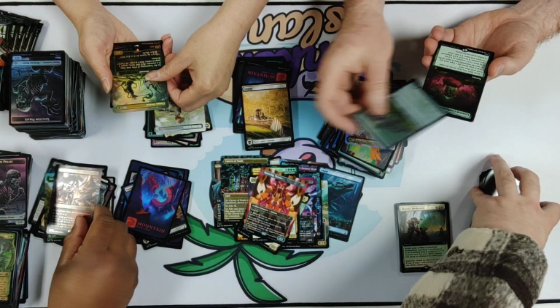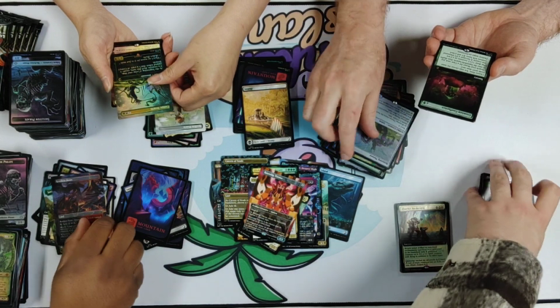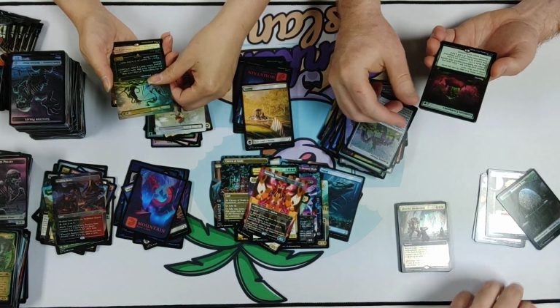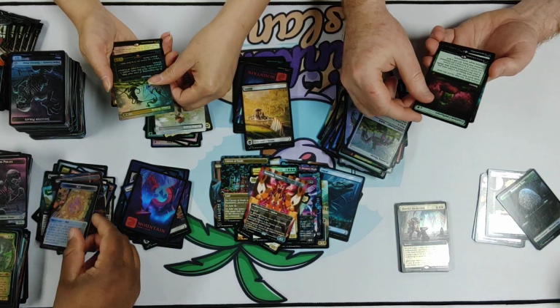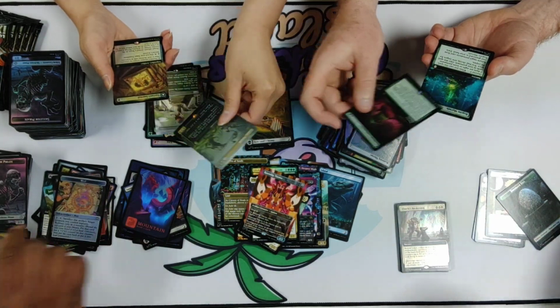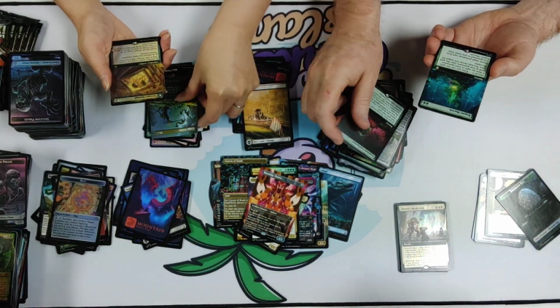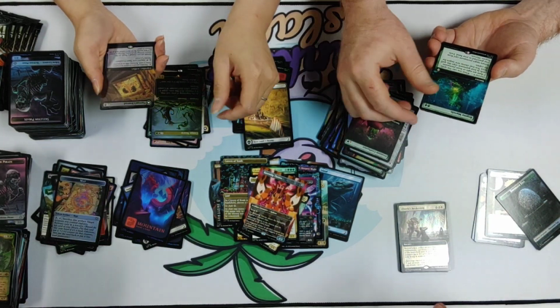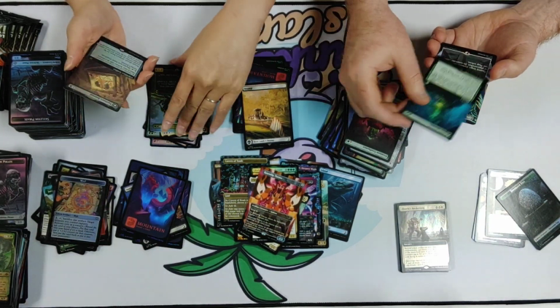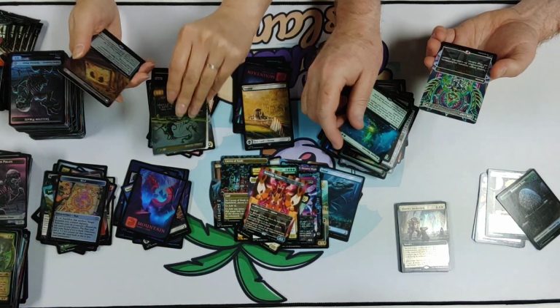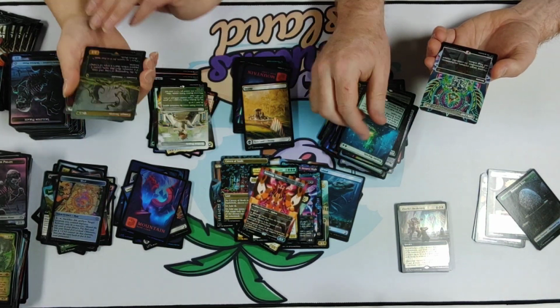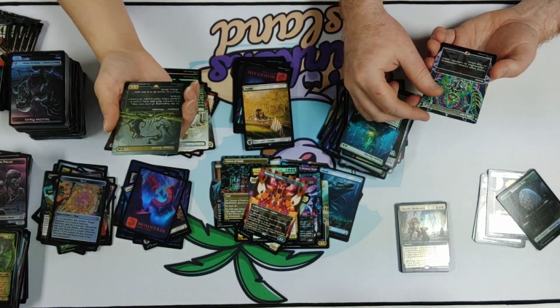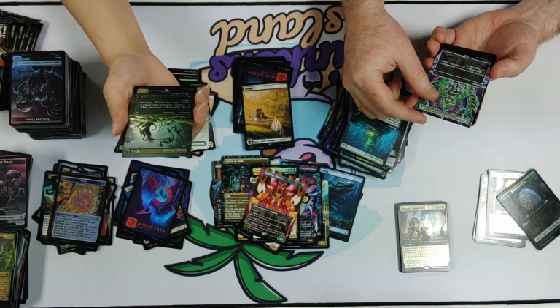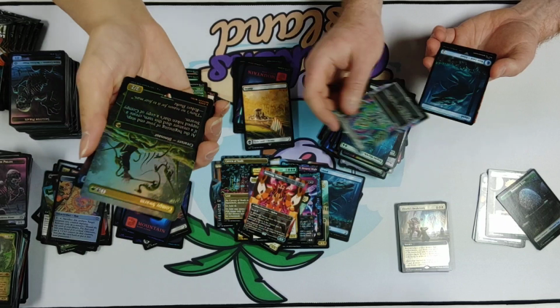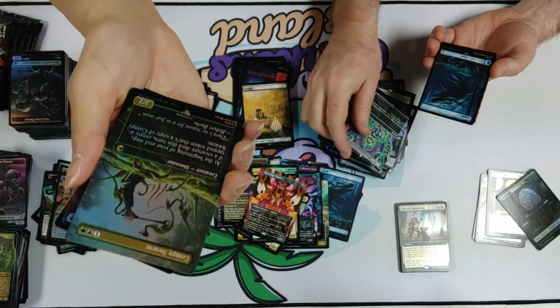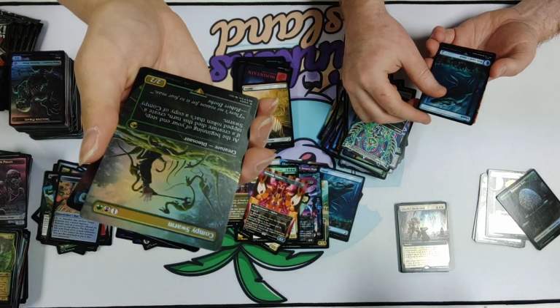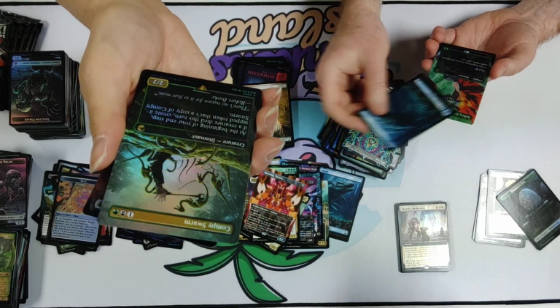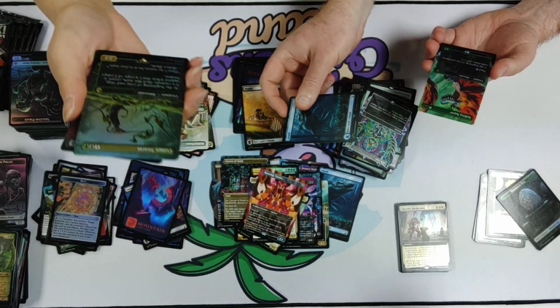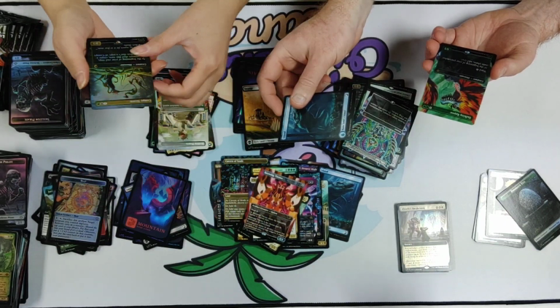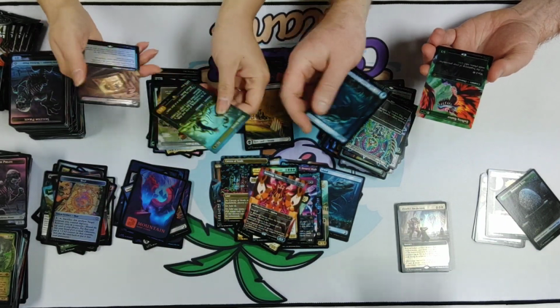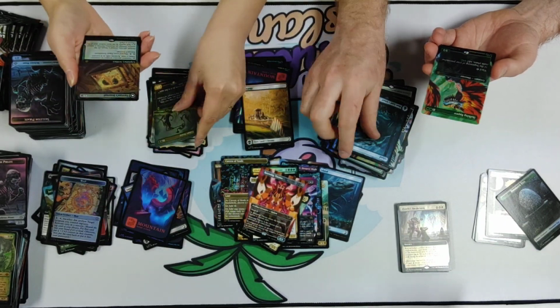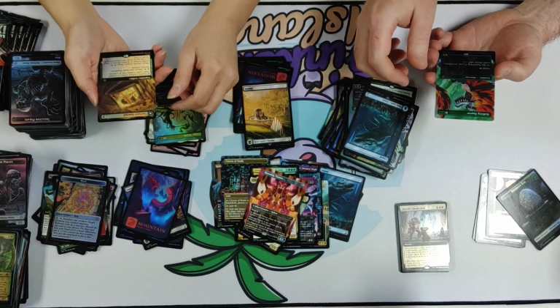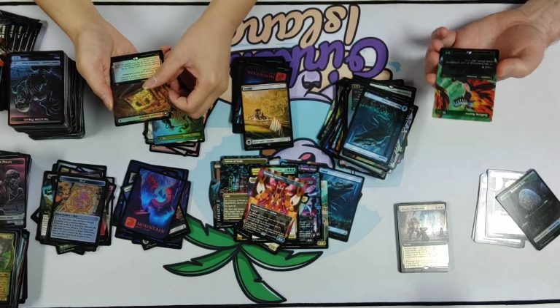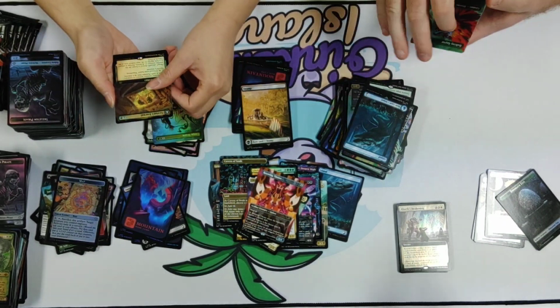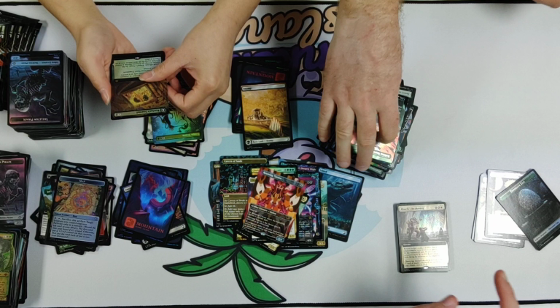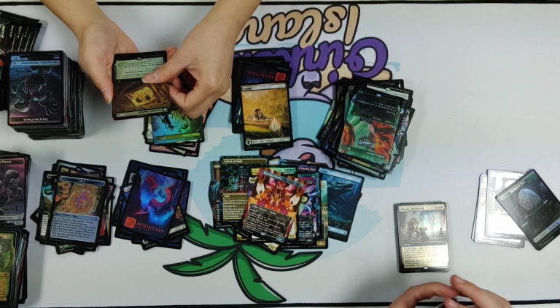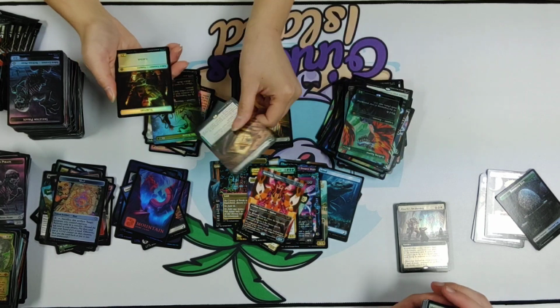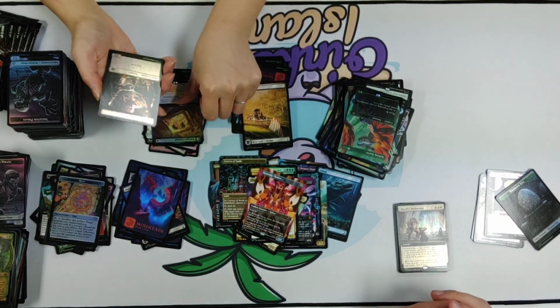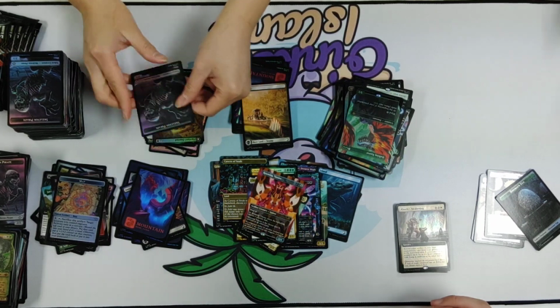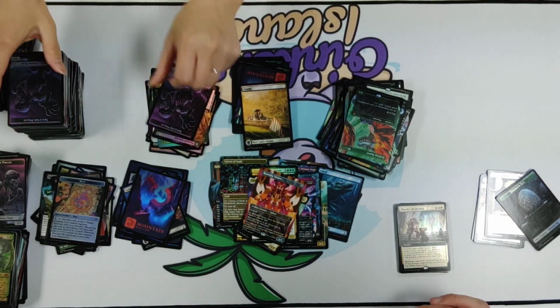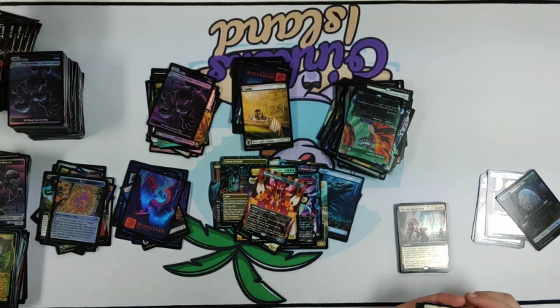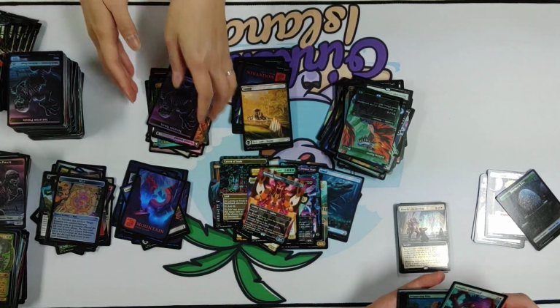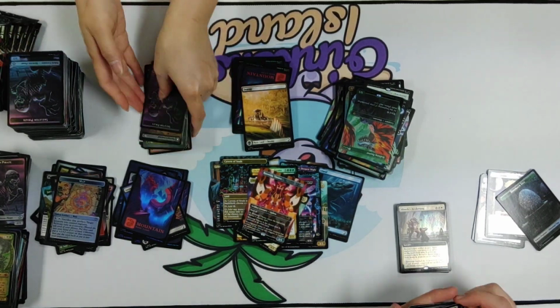Compie Swarm — great card. Terrifying. Compies in general — I'm going to throw all my dinosaur guys out there, guys and gals. Compies are known for swarming the prey.